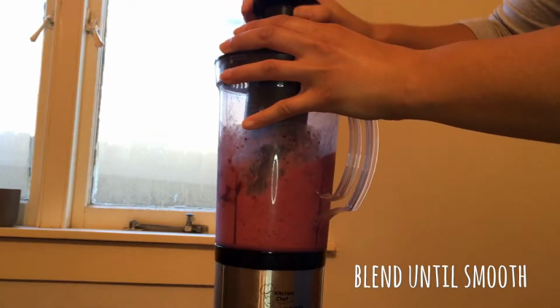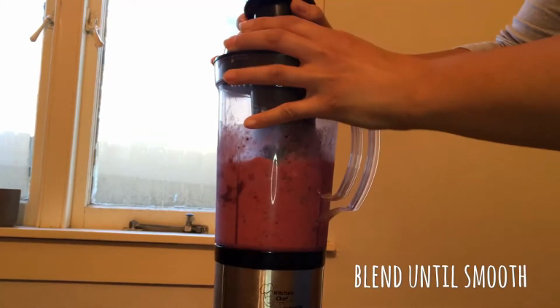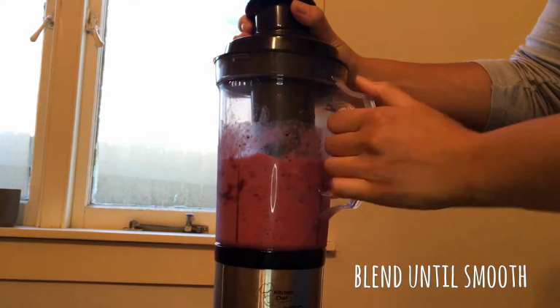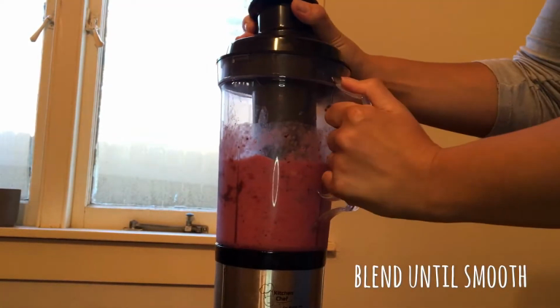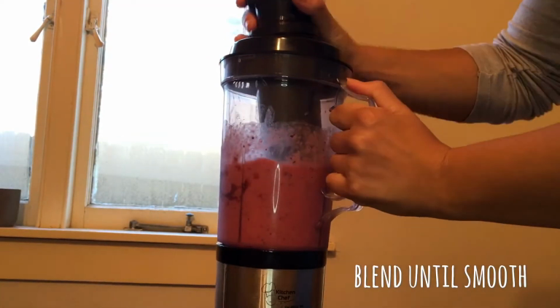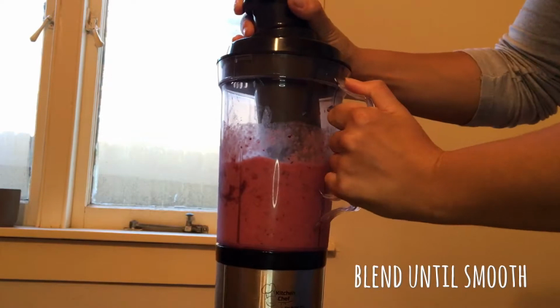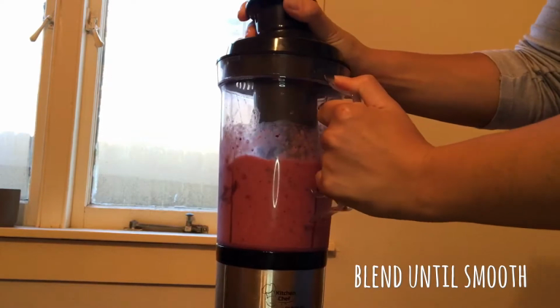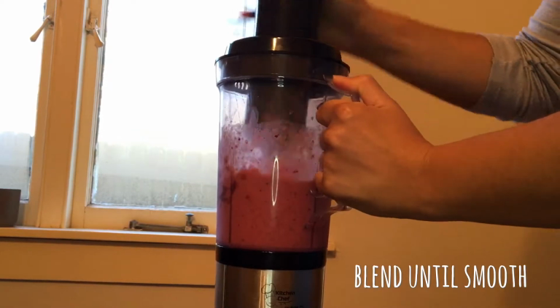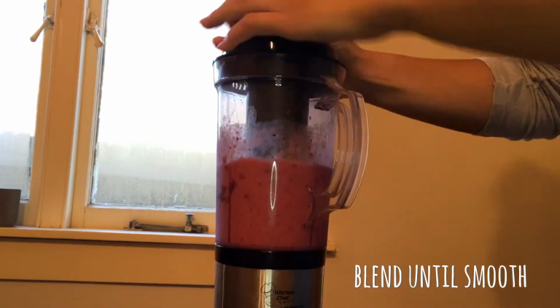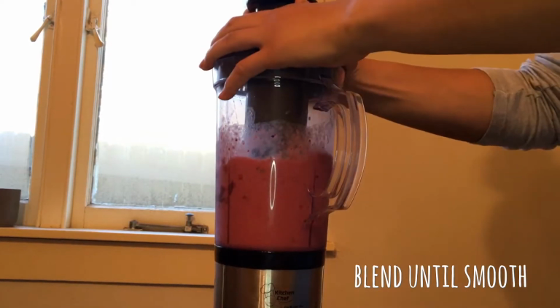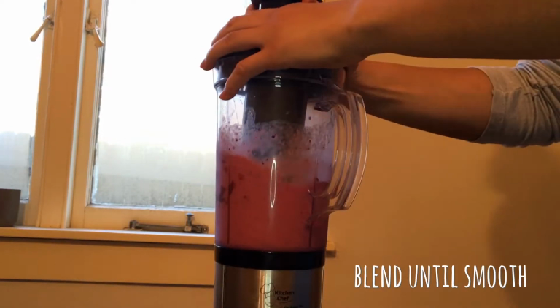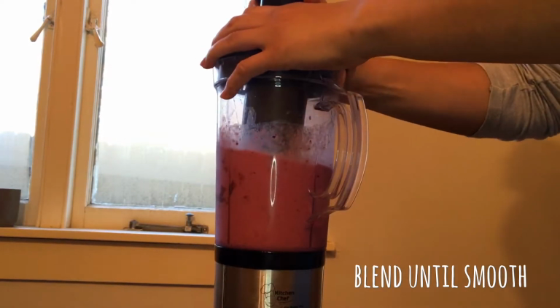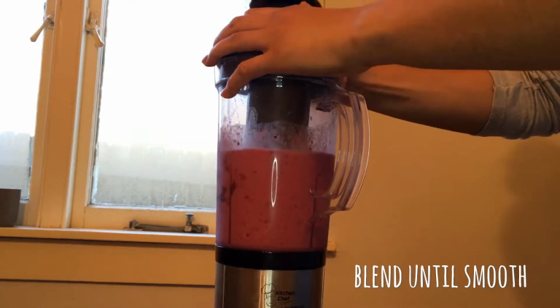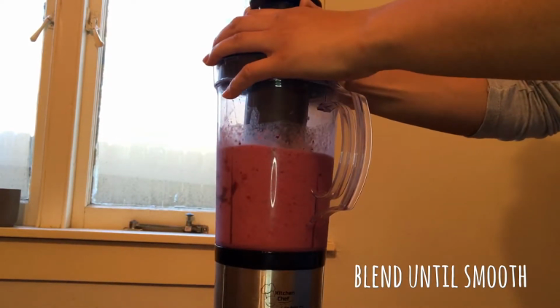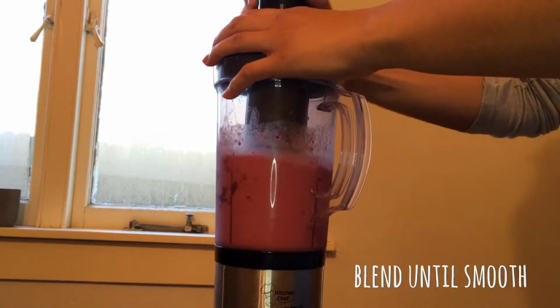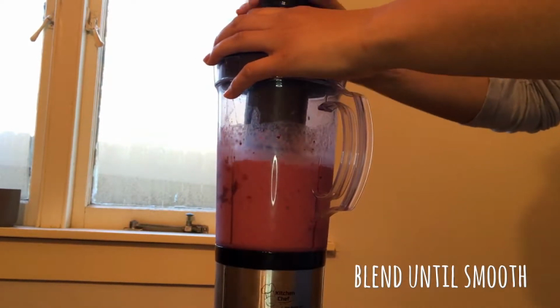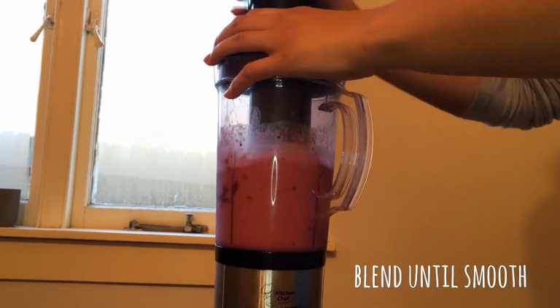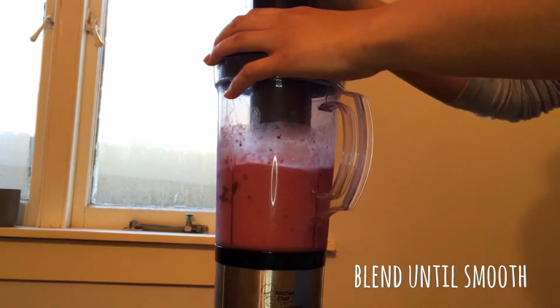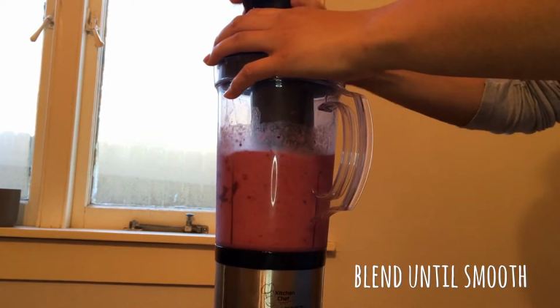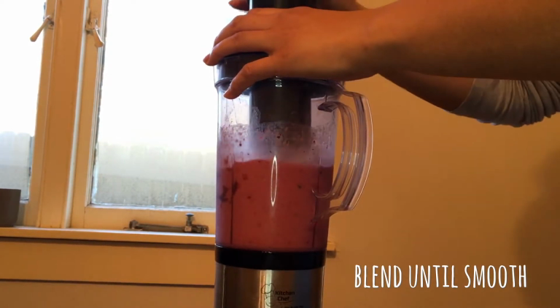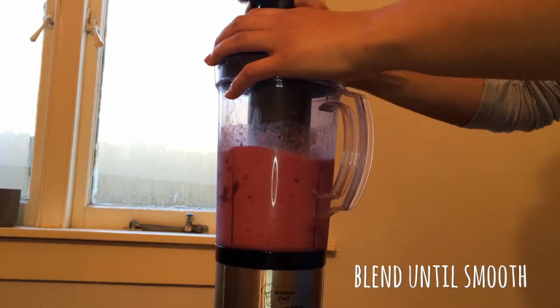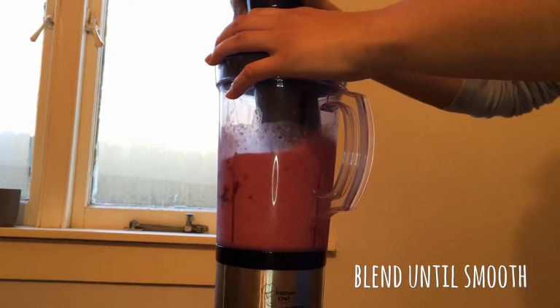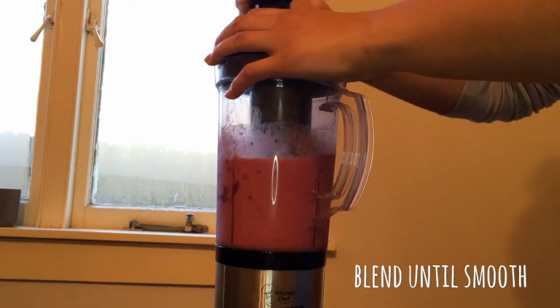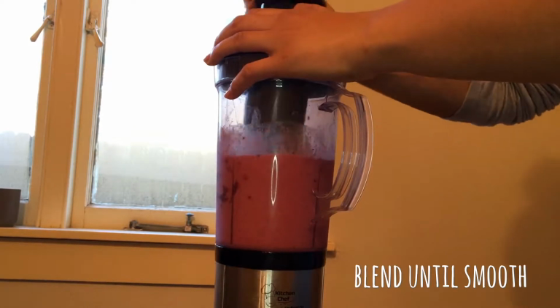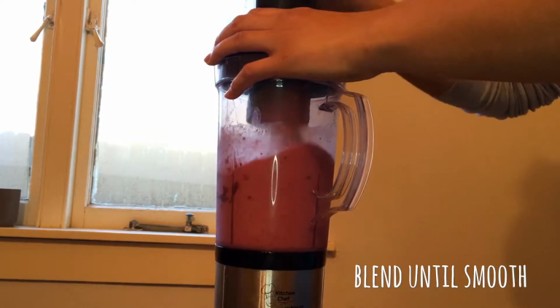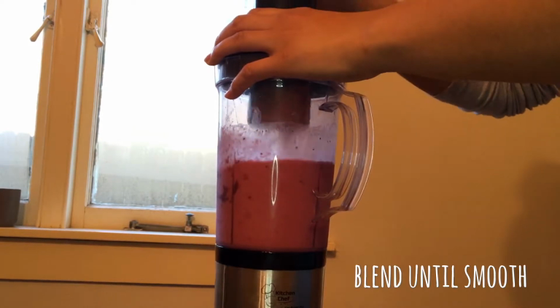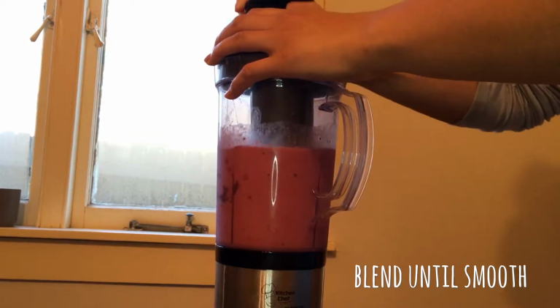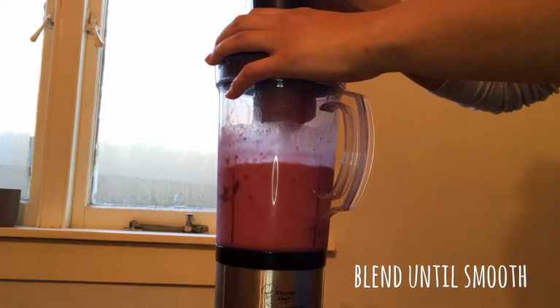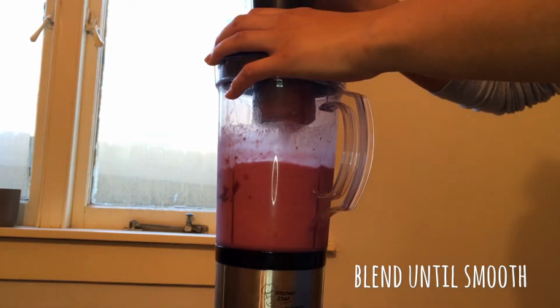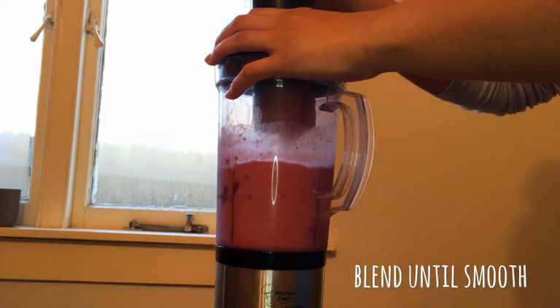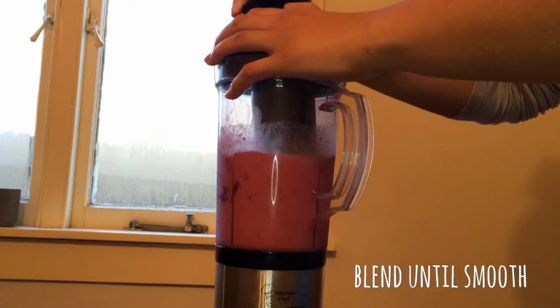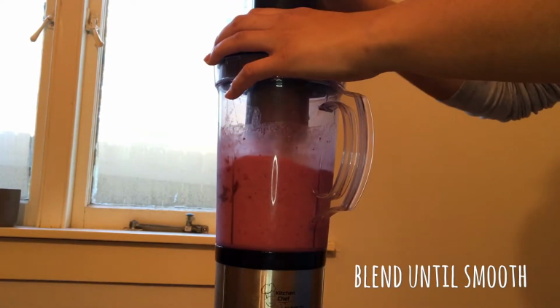I use my kitchen blender, which is pretty much like a Nutribullet, to mix everything together. It literally takes less than a minute for everything to be blended really well through.